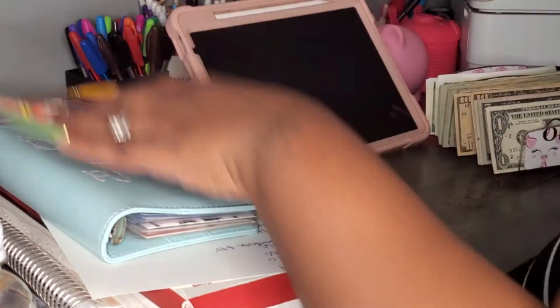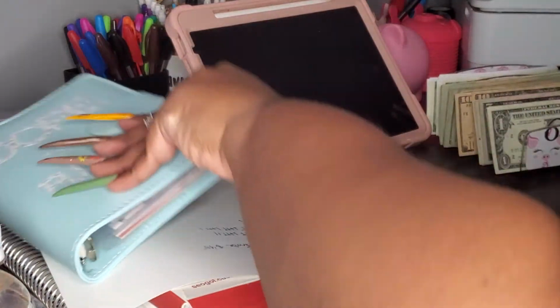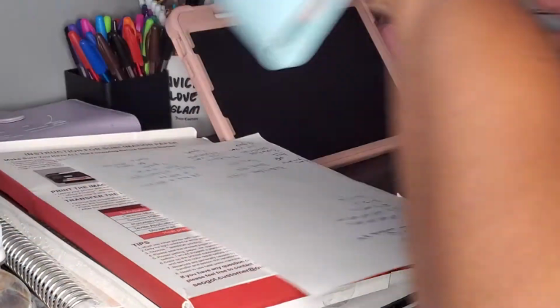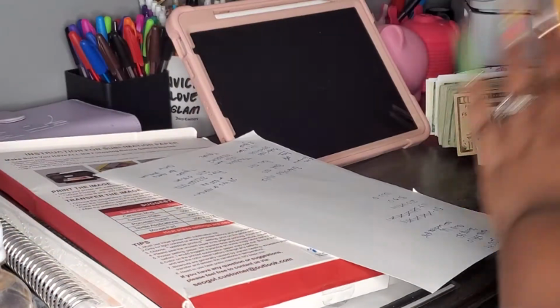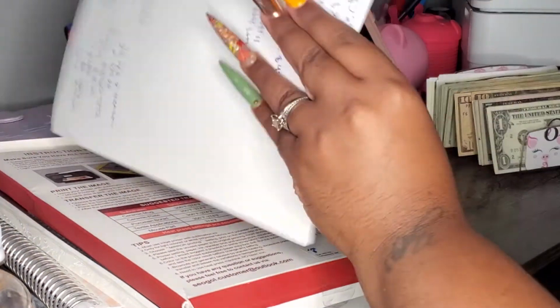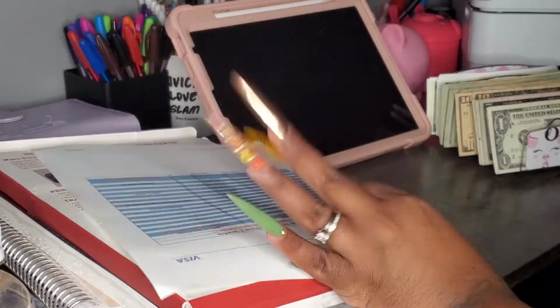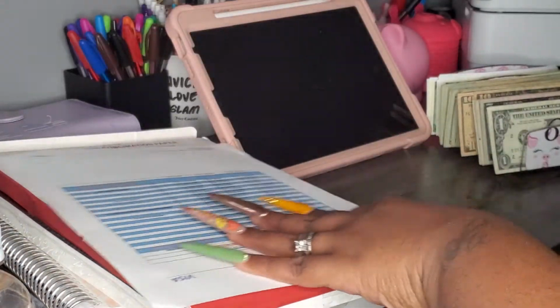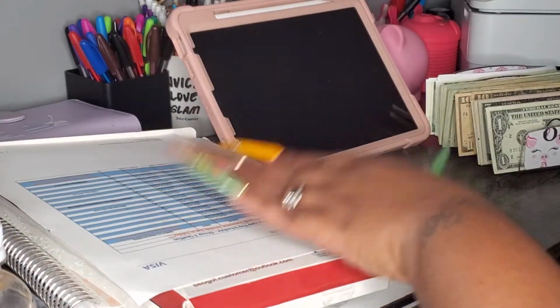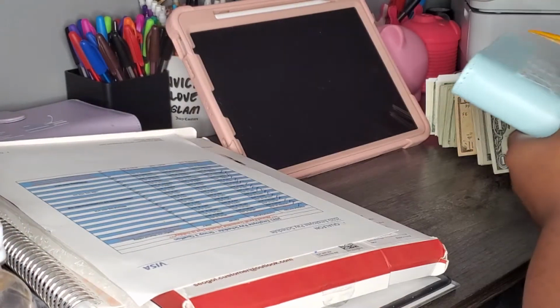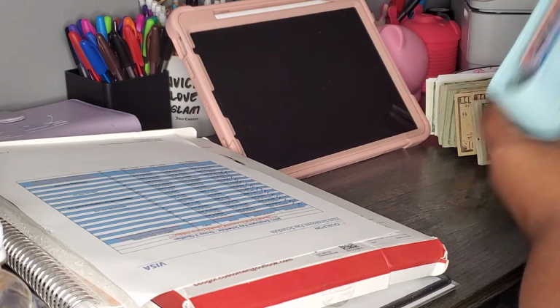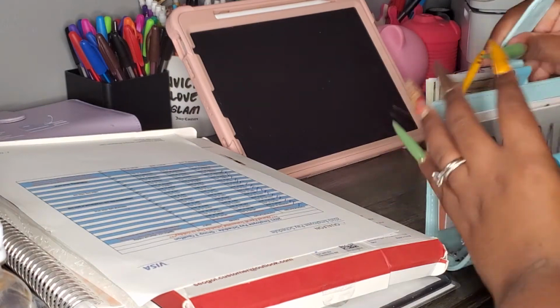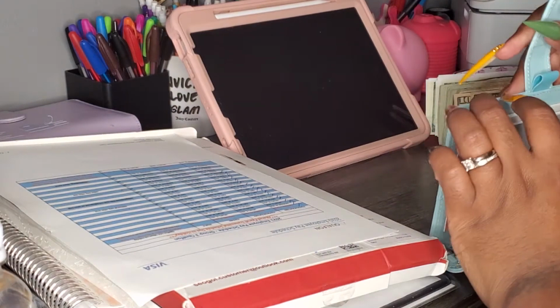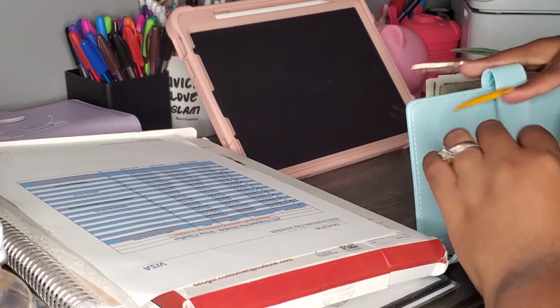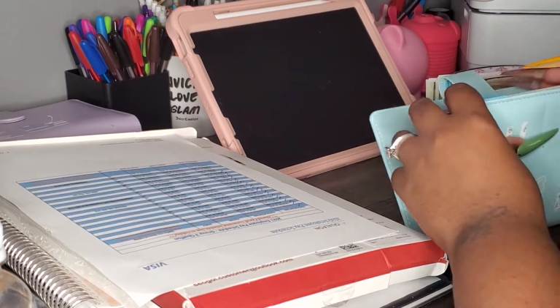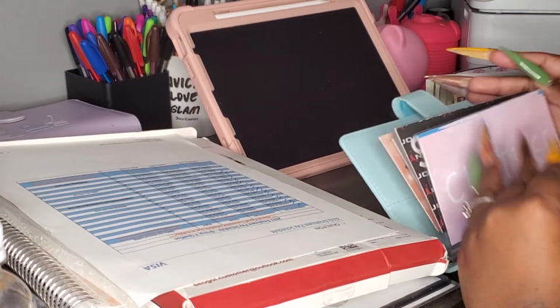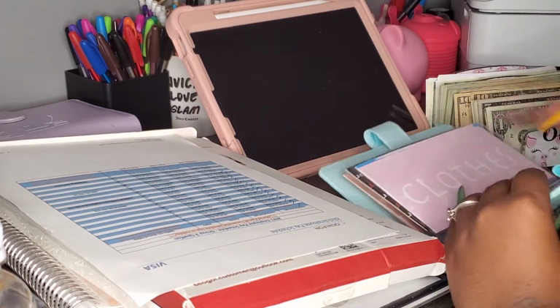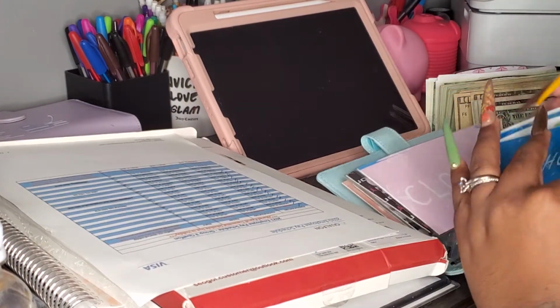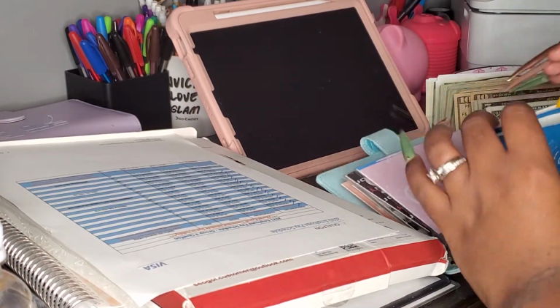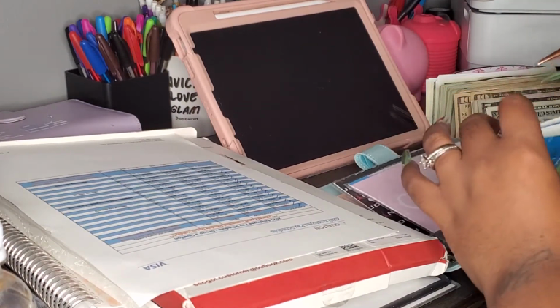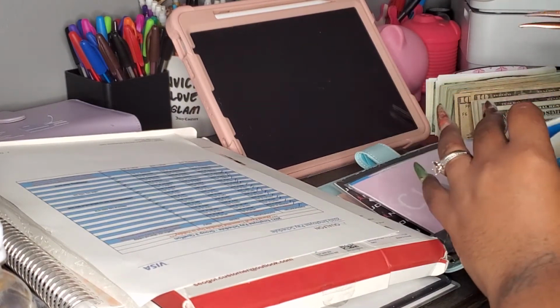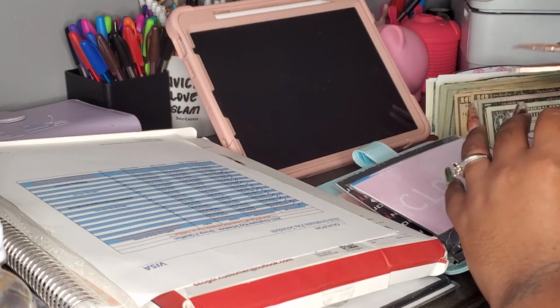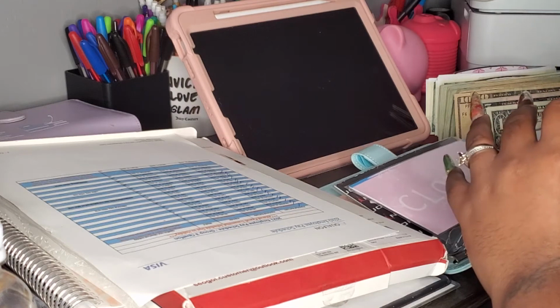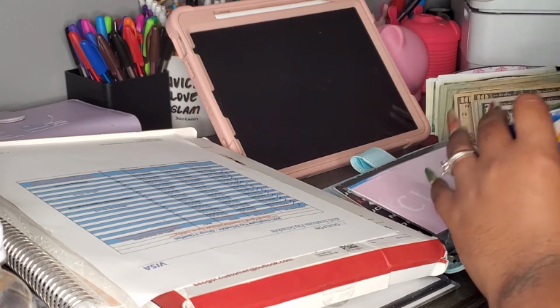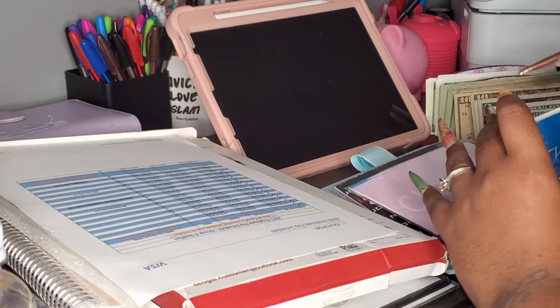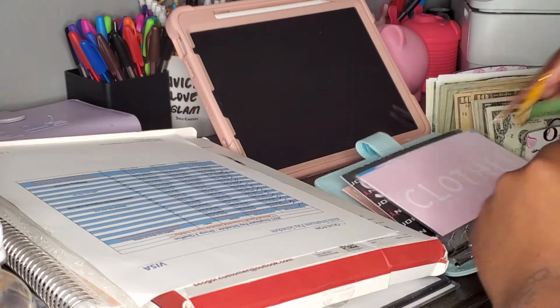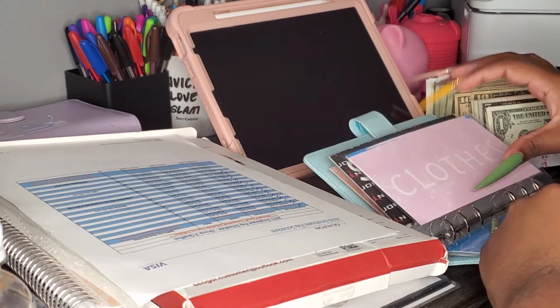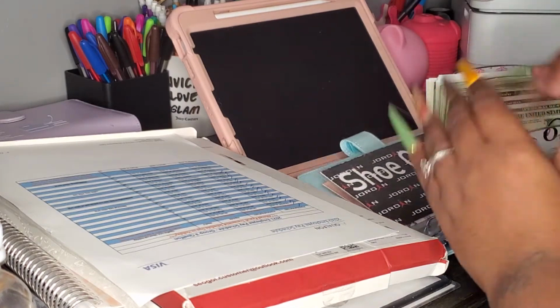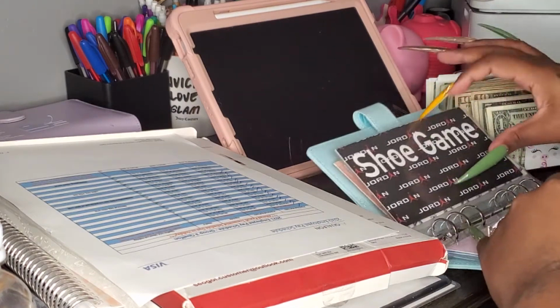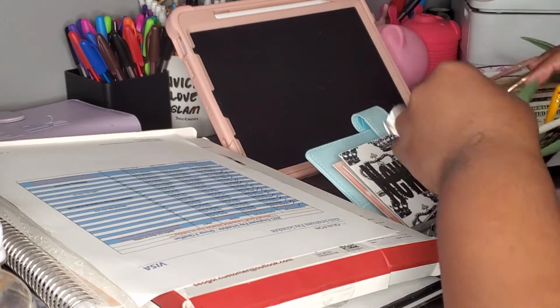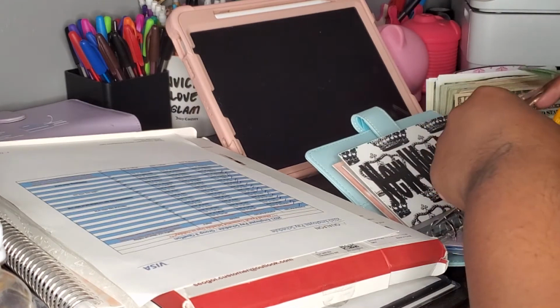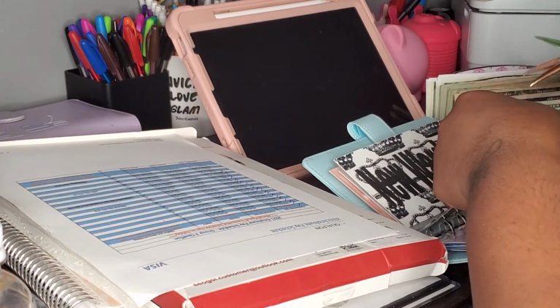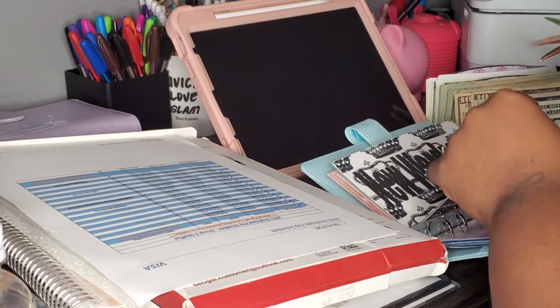Okay, so on to the blue binder, y'all. Let's see — household has $15. Beauty has 10, 40, 150. I do know I can change out all the blue.